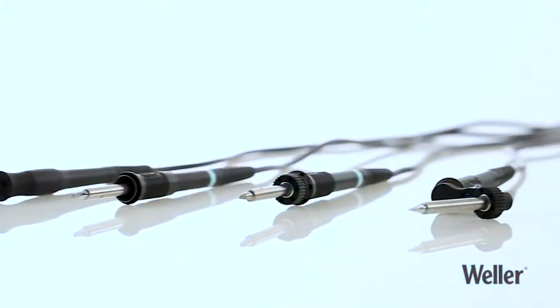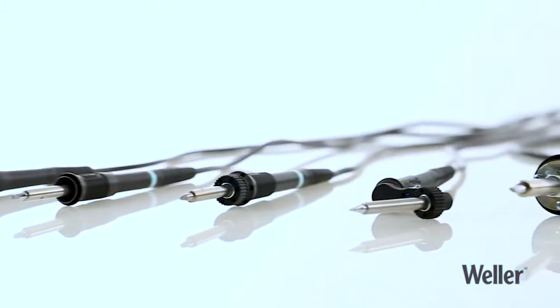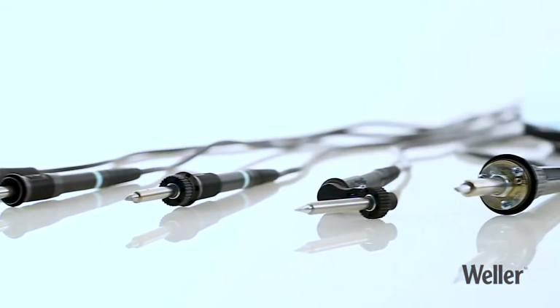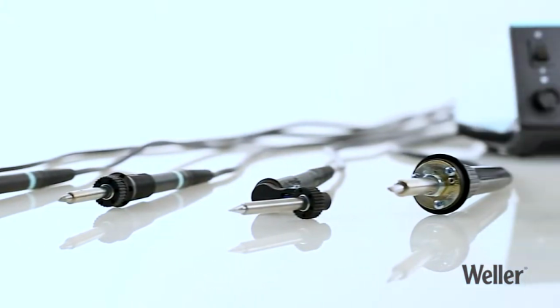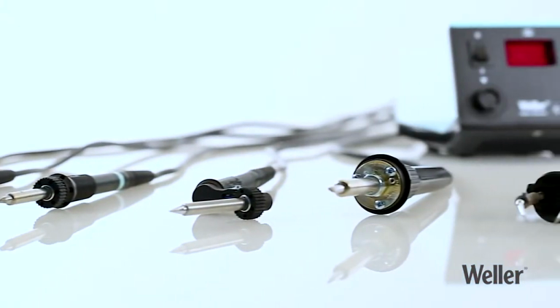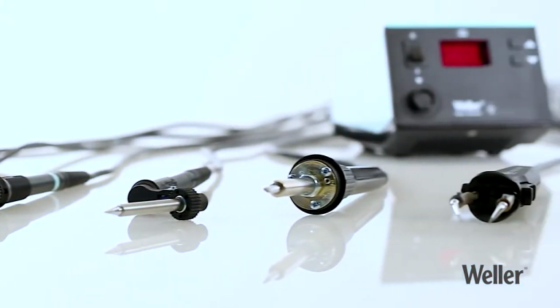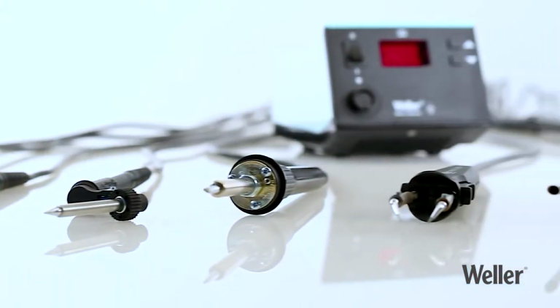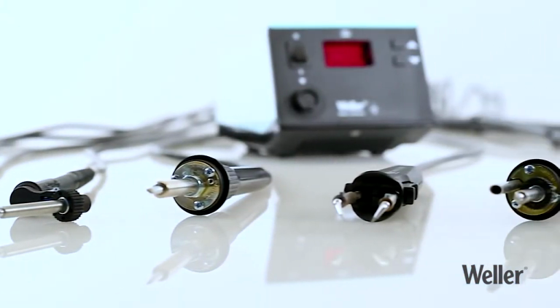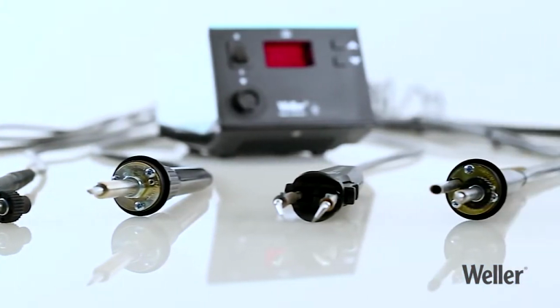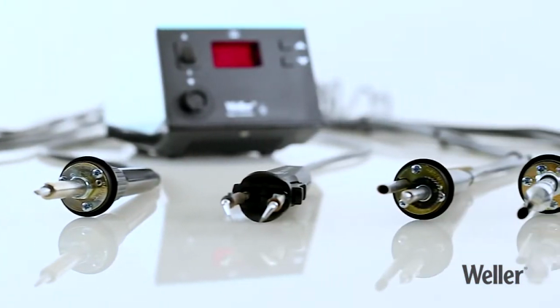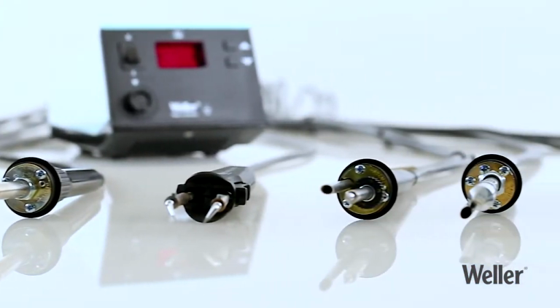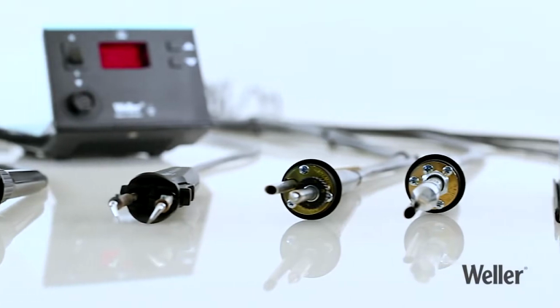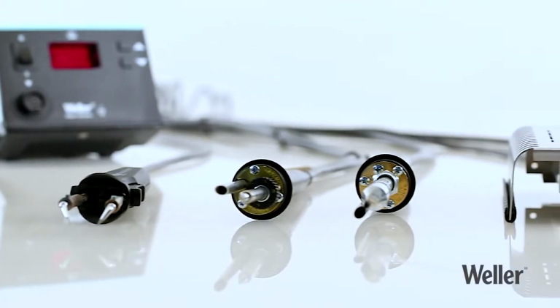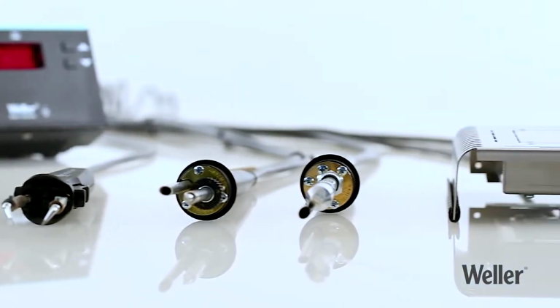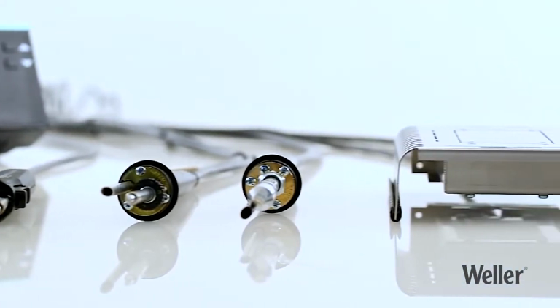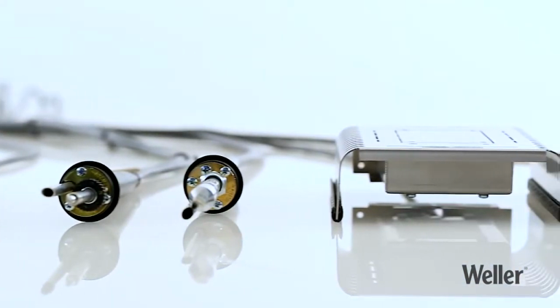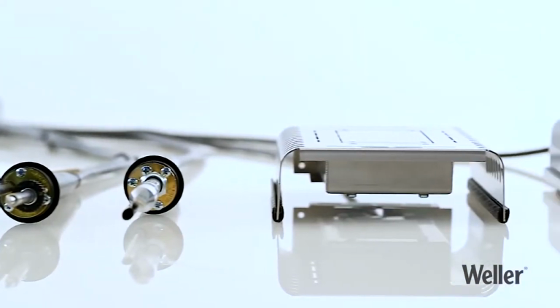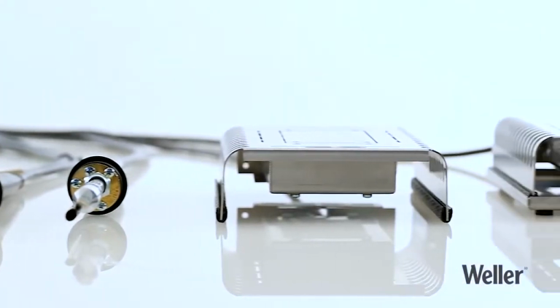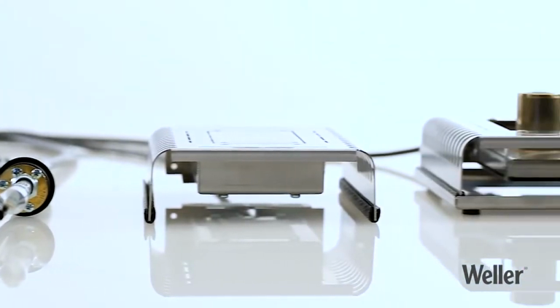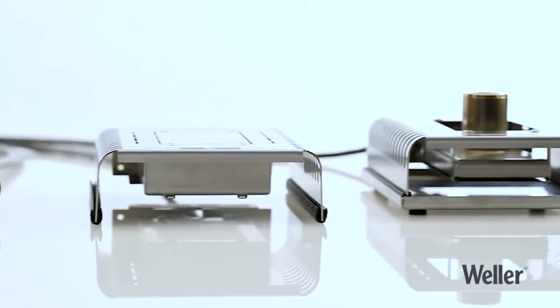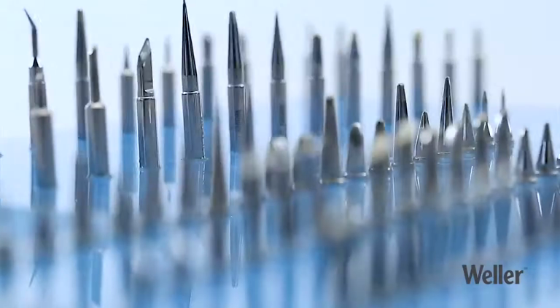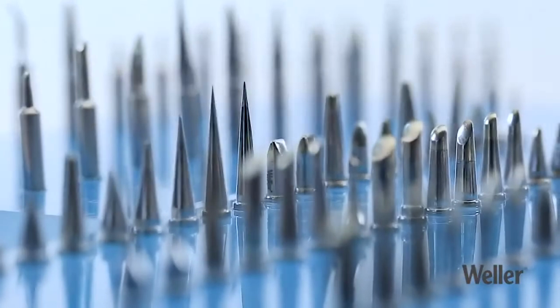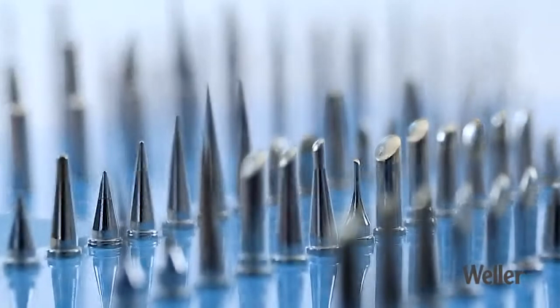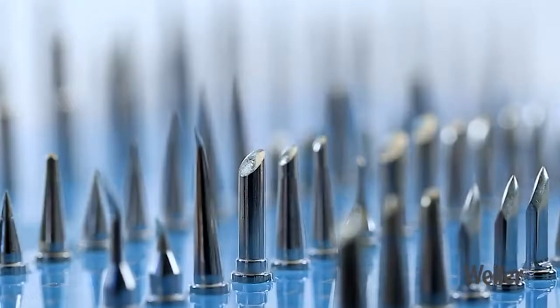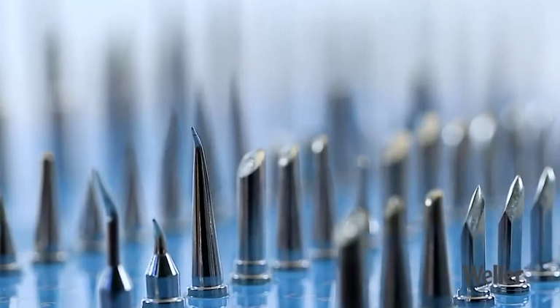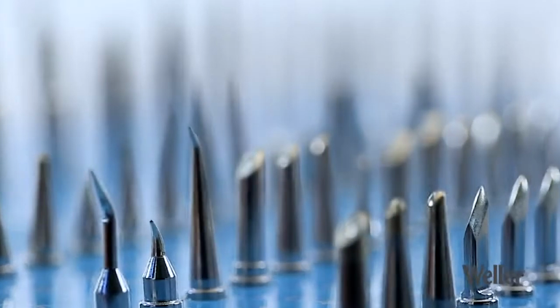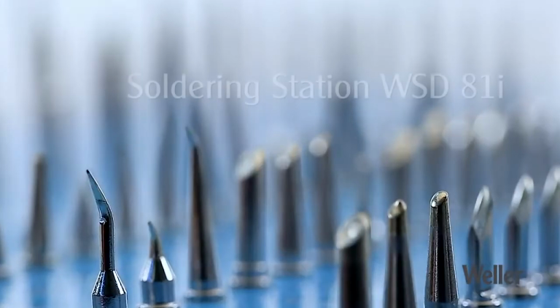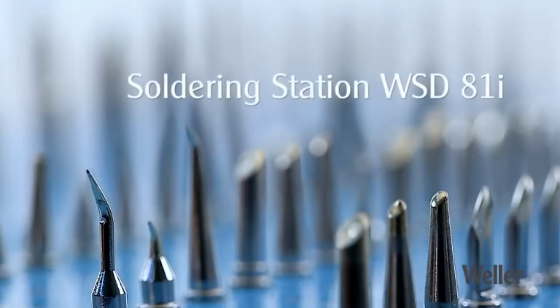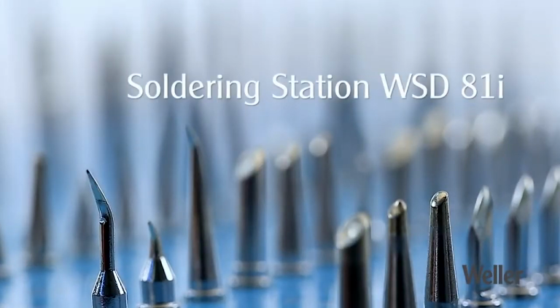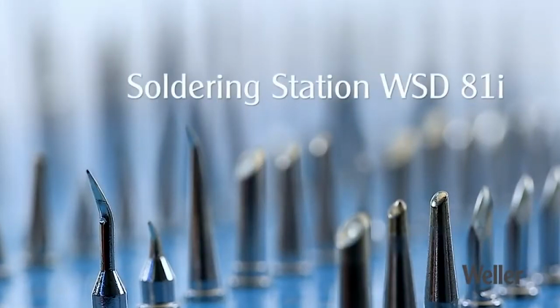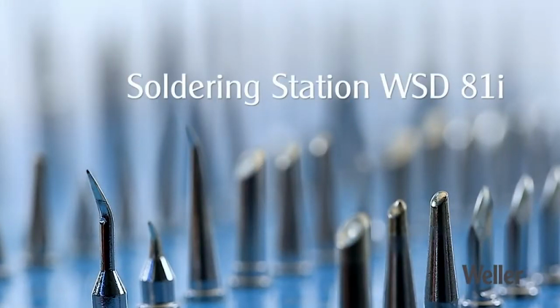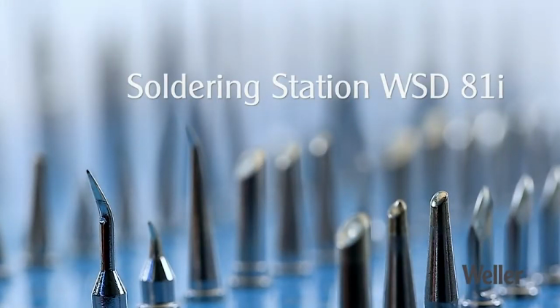Weller Tools offers an extensive range of compatible soldering irons, soldering tips, and other soldering accessories, which makes the WSD81i soldering station the perfect choice whatever your soldering application.